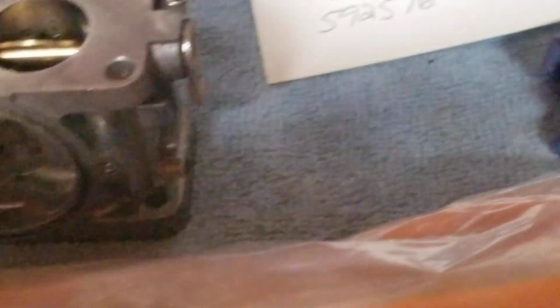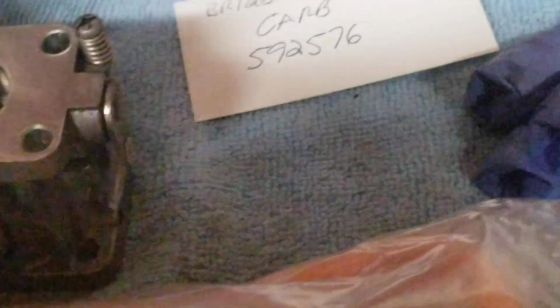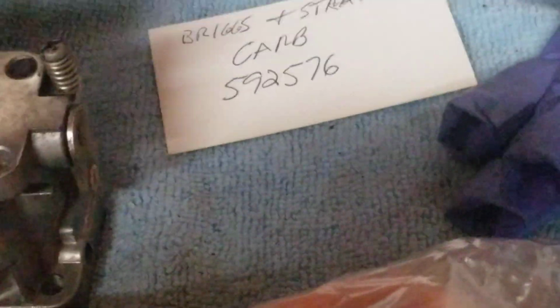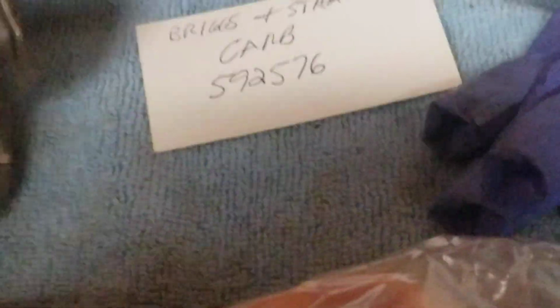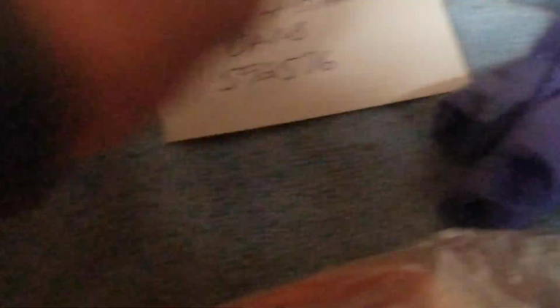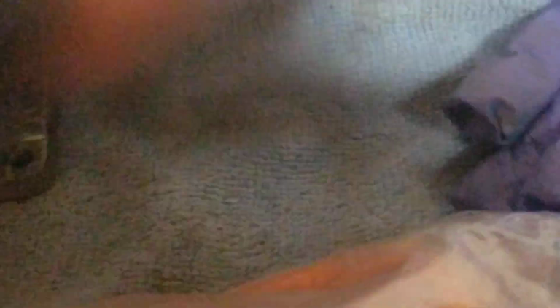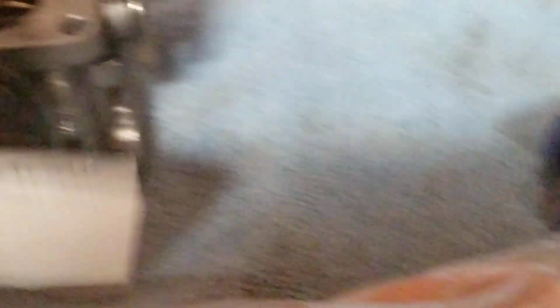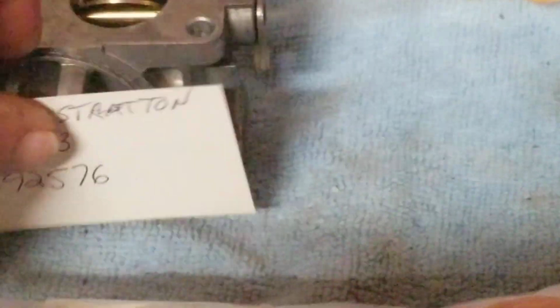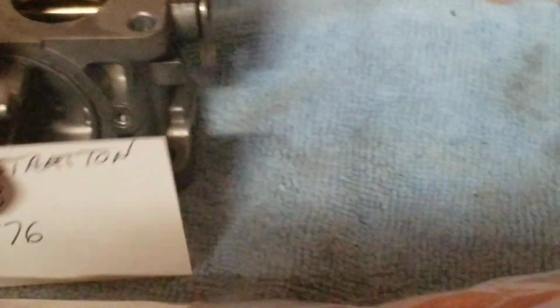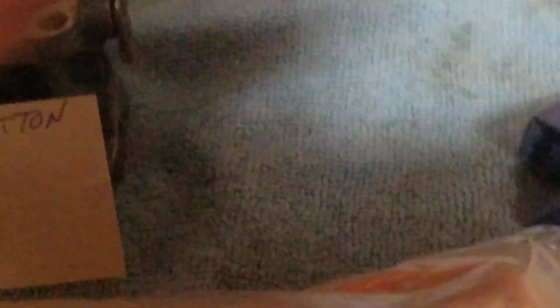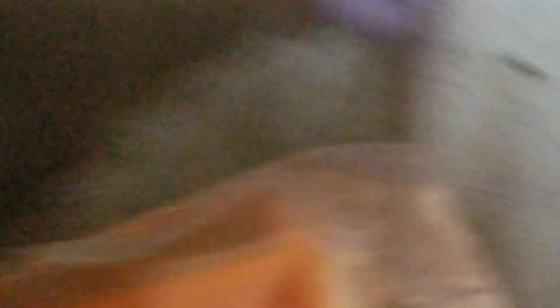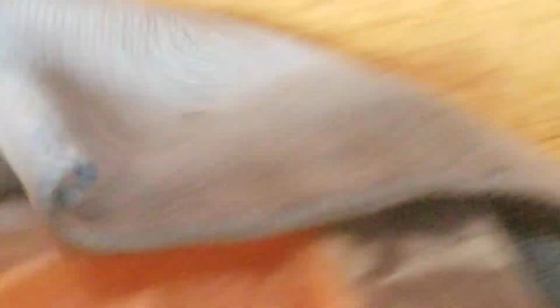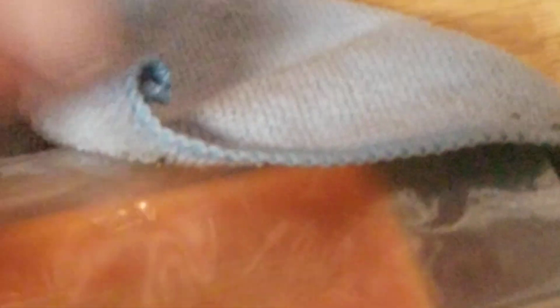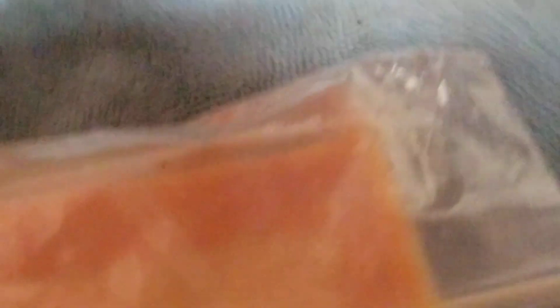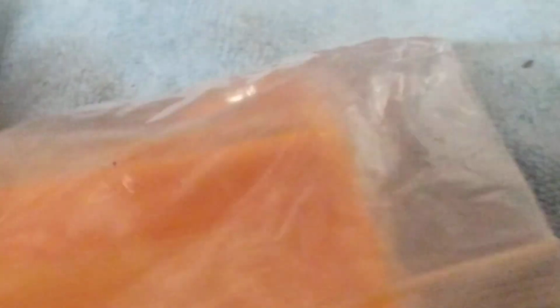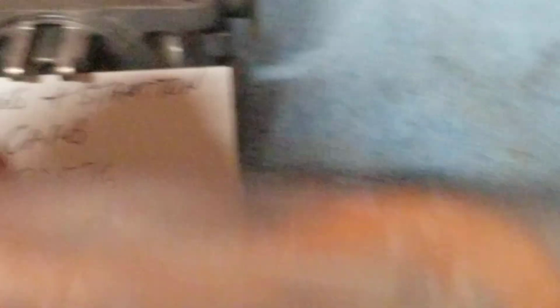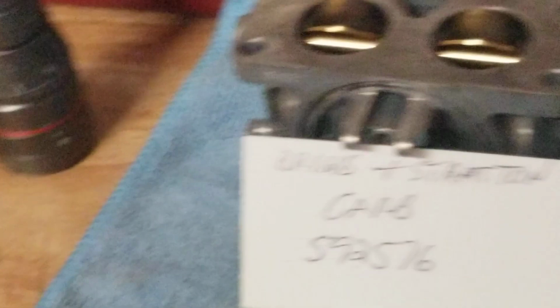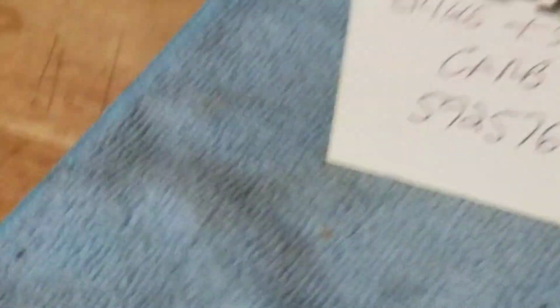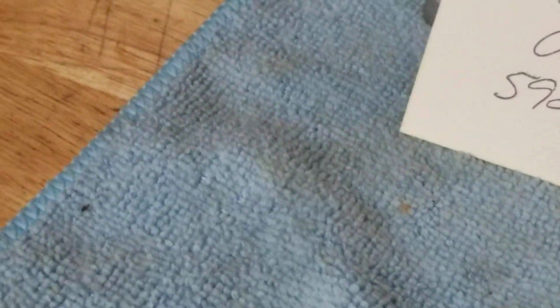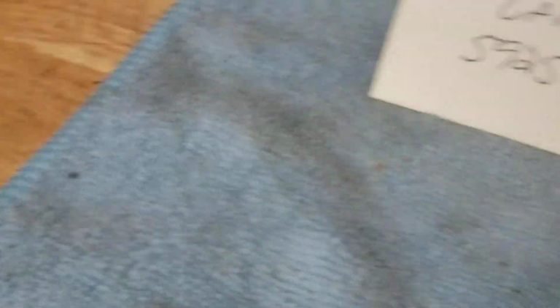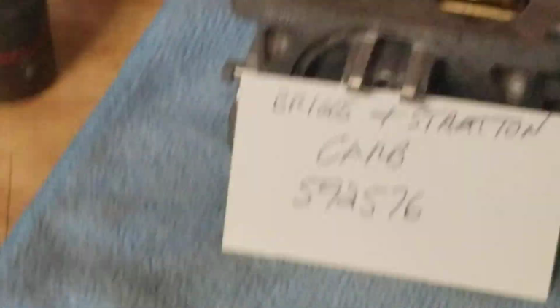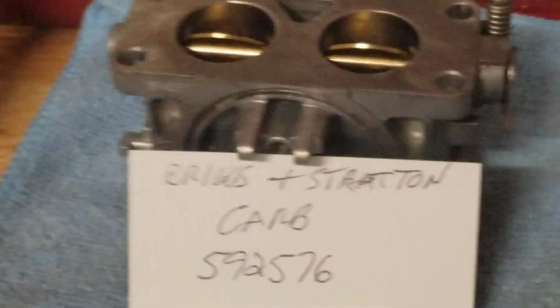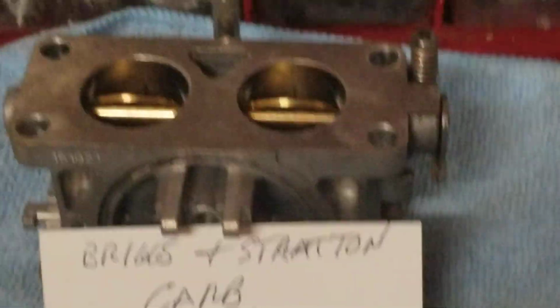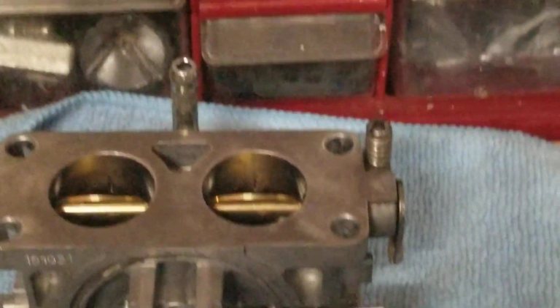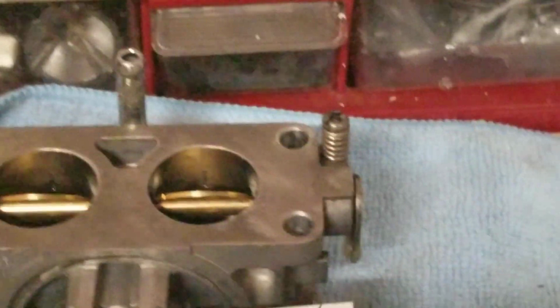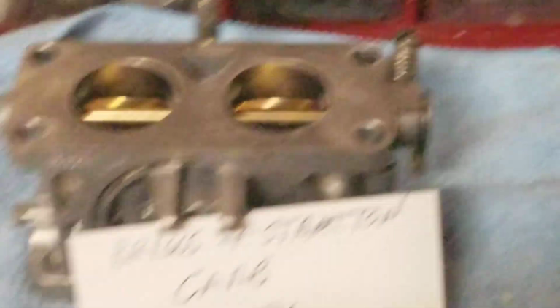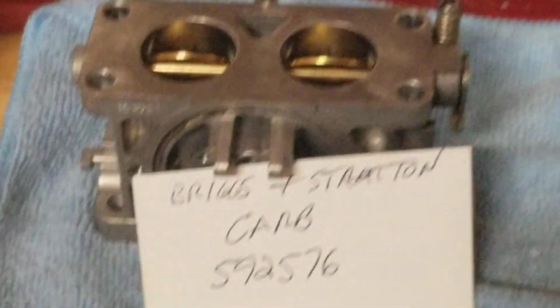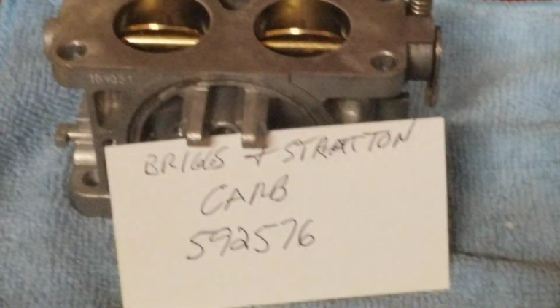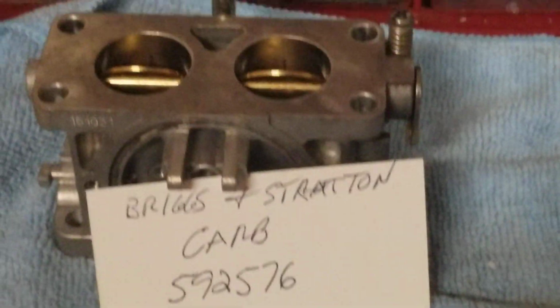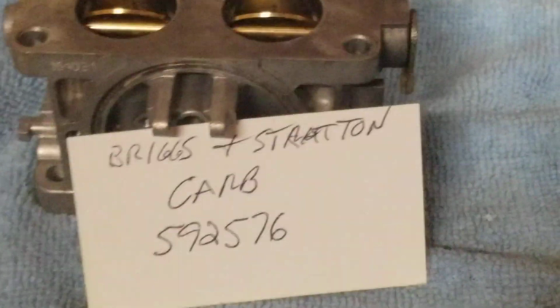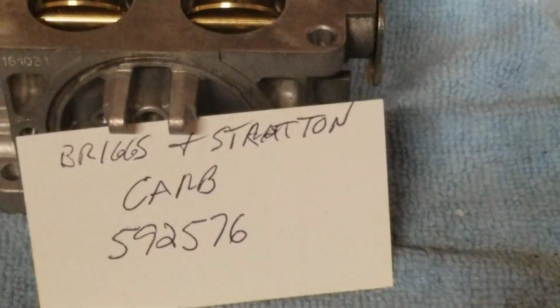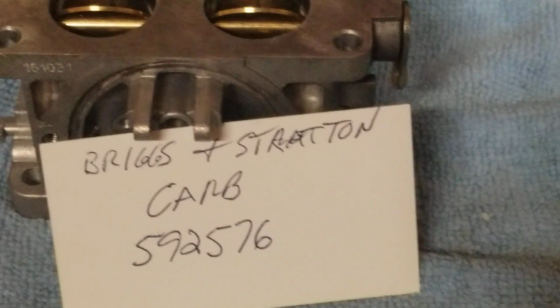I'll be out here tomorrow. I'll put my little tag because I'm getting absent-minded, throw away my trash, clean up my mess and we're rocking and rolling. We're getting there. And that's what we got — a carburetor 592576.